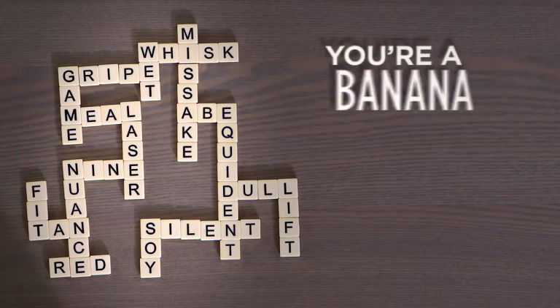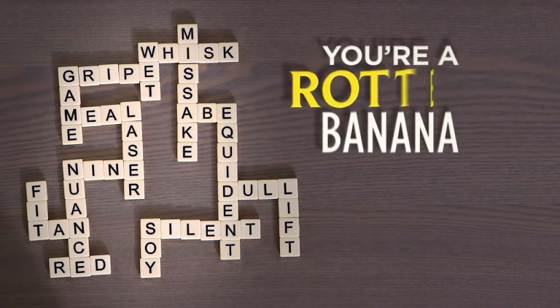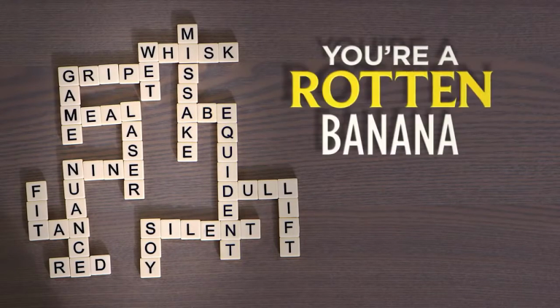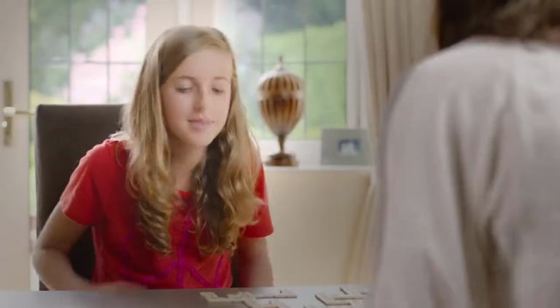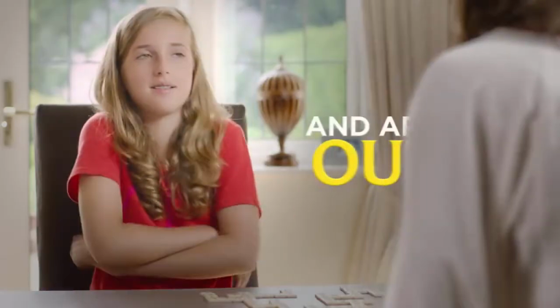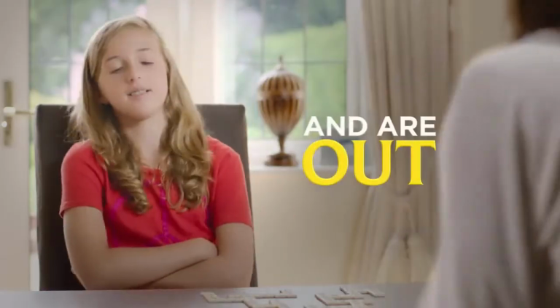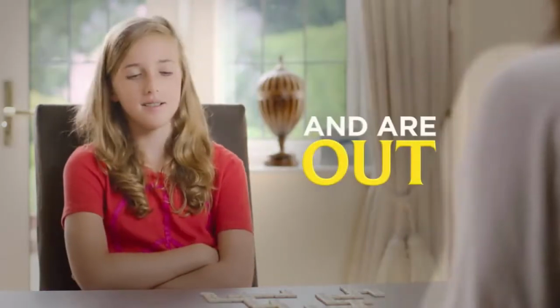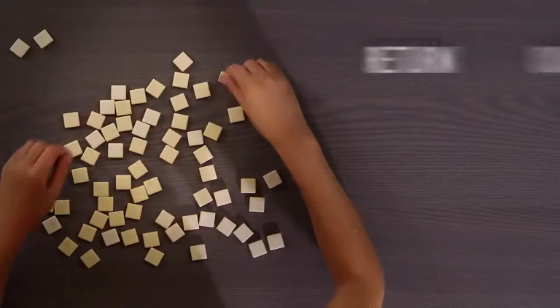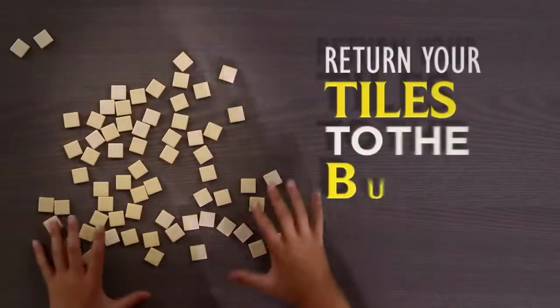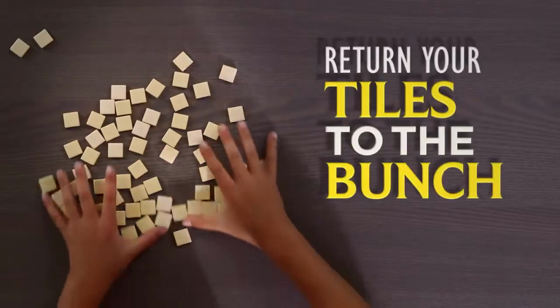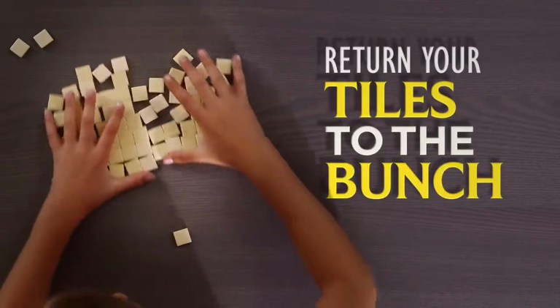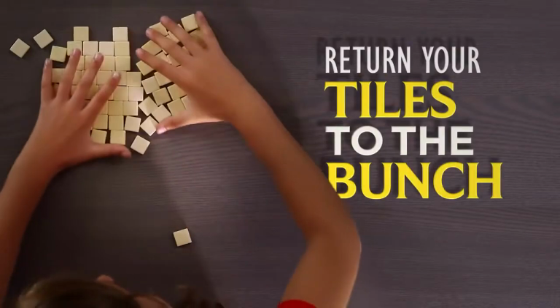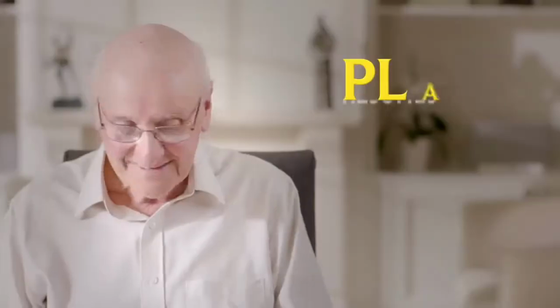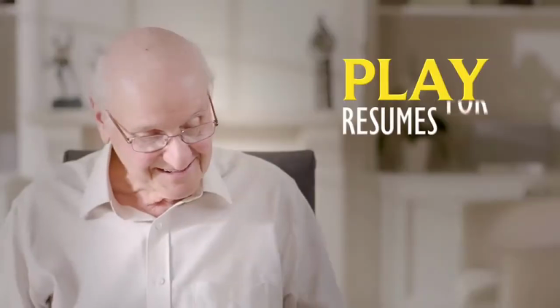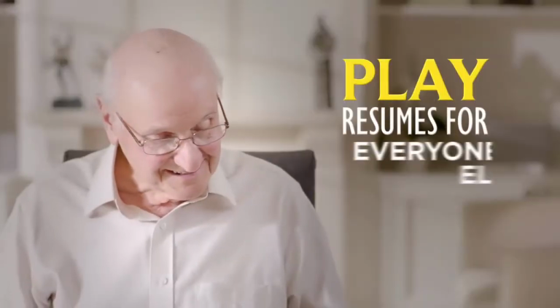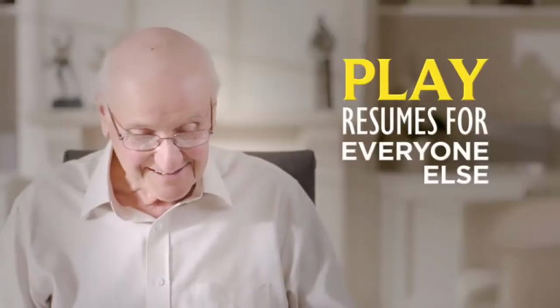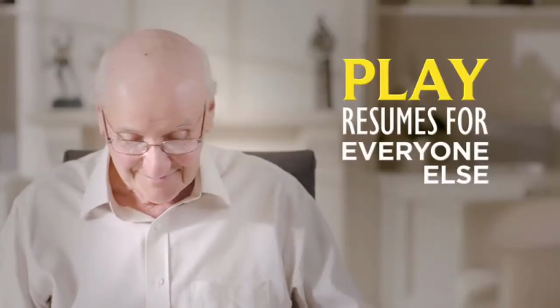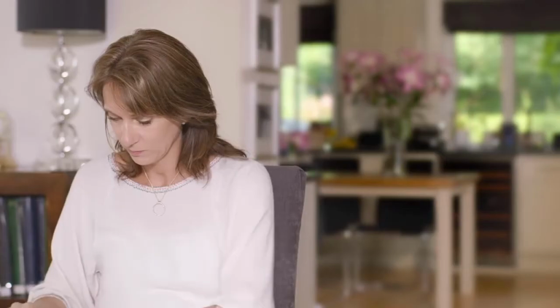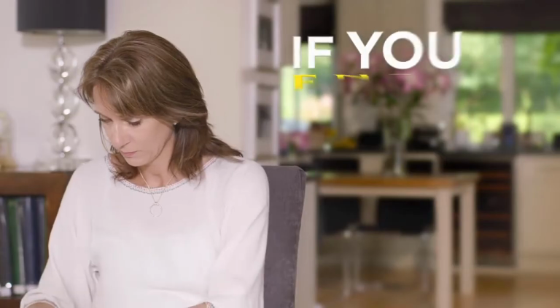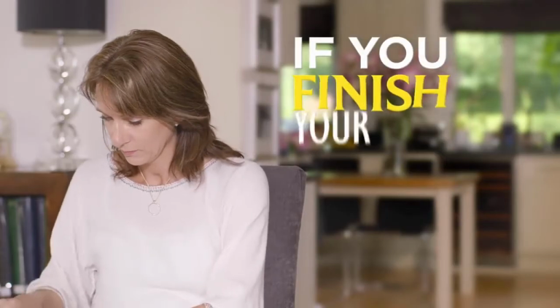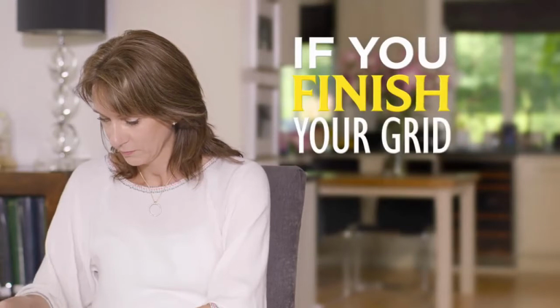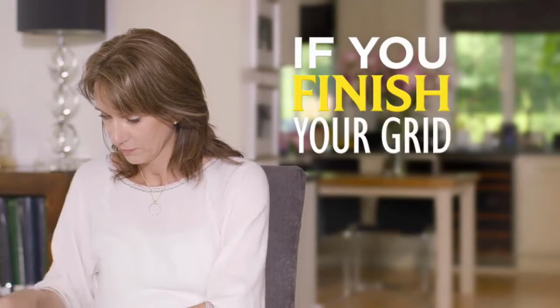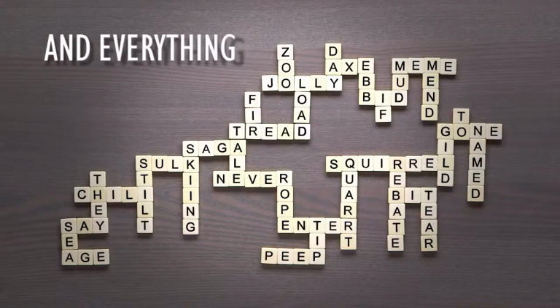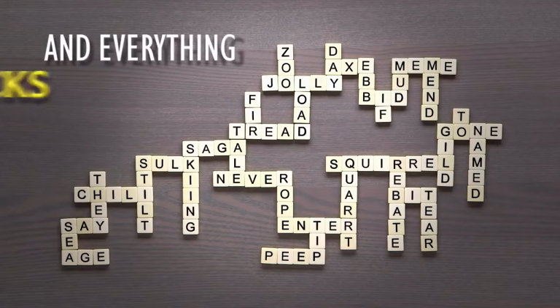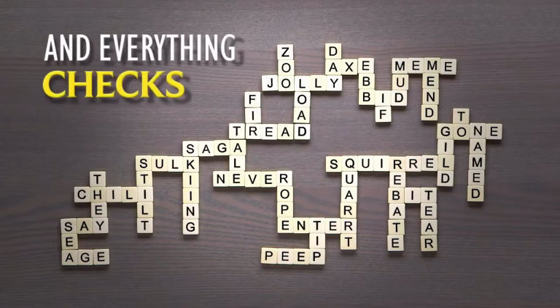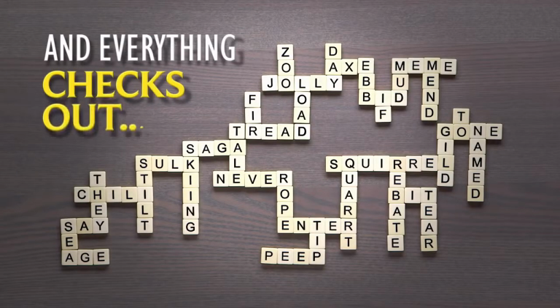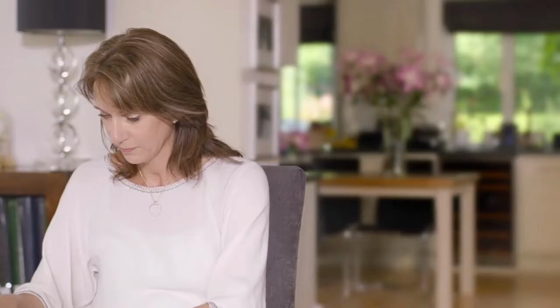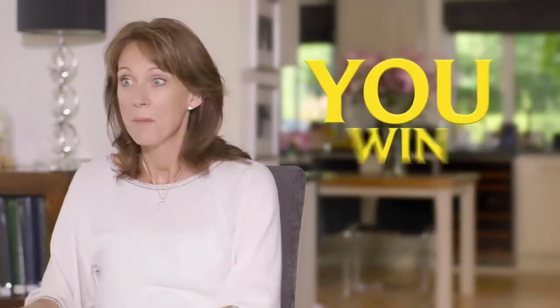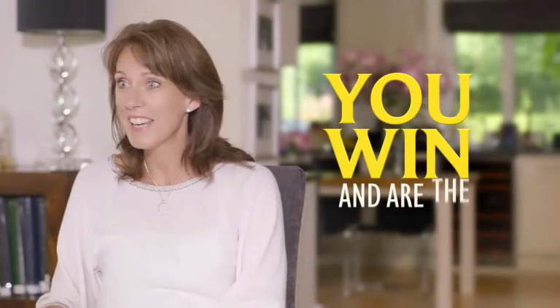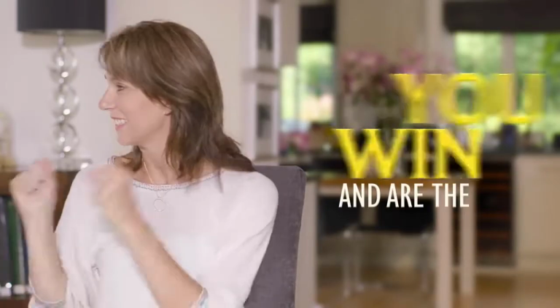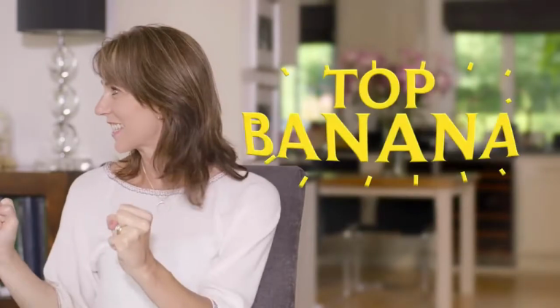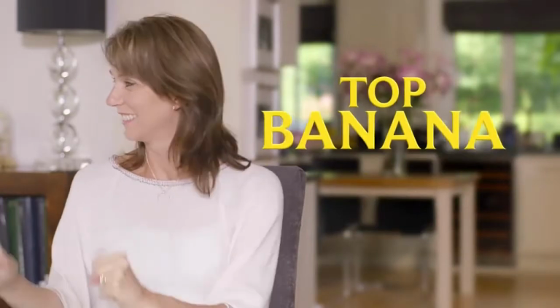you become the rotten banana and are out. The rotten banana returns their tiles to the bunch and play resumes for everyone else. But if you are the first to complete your grid and everything checks out, you win and become top banana.